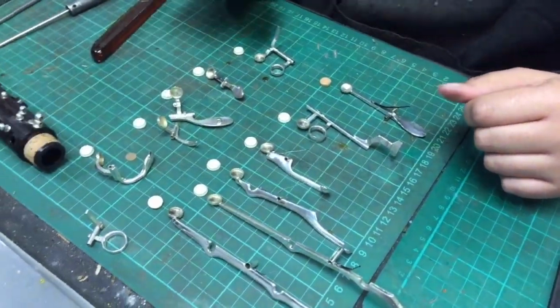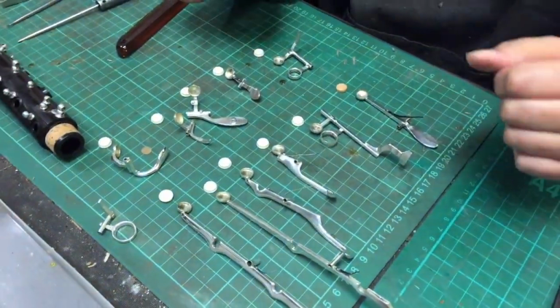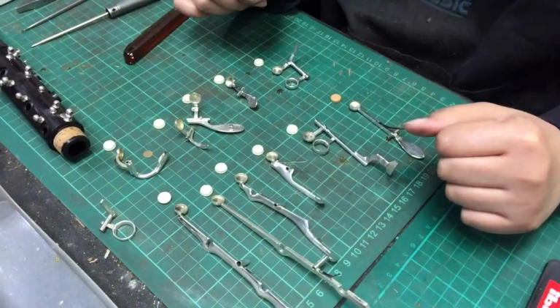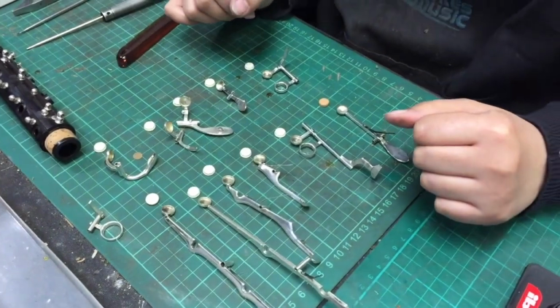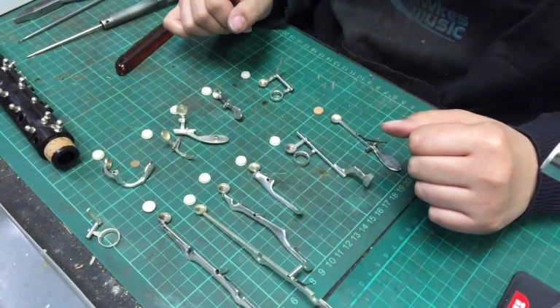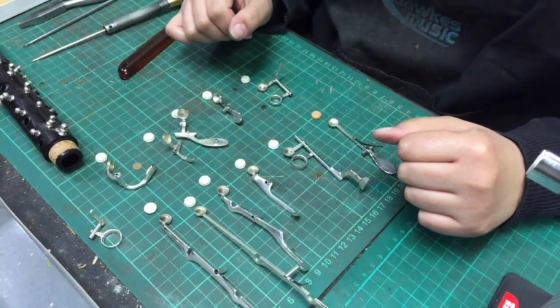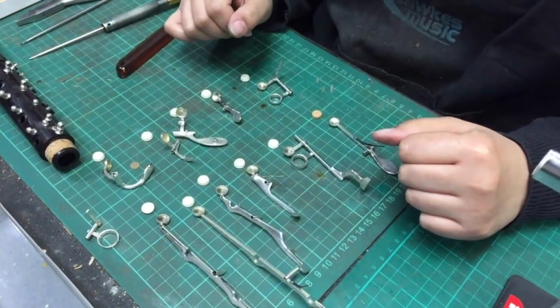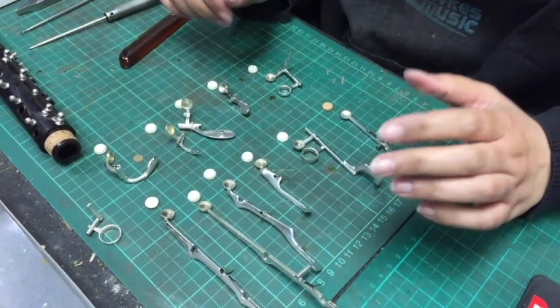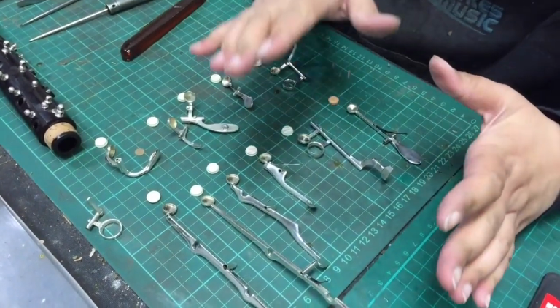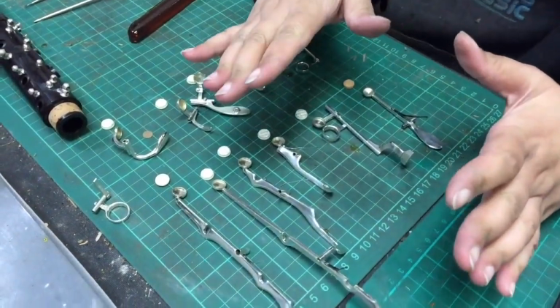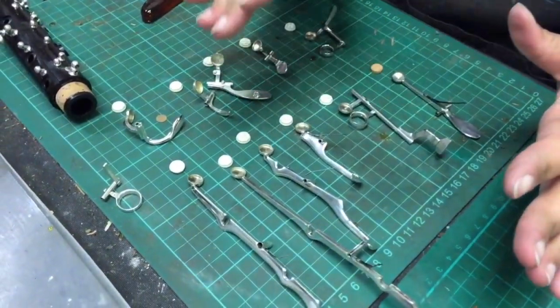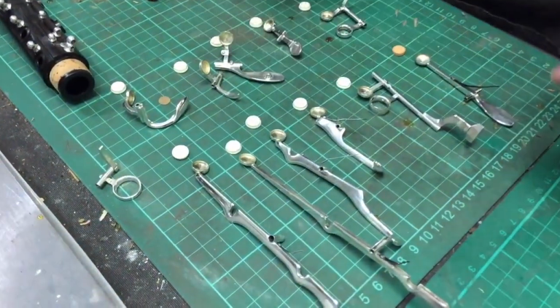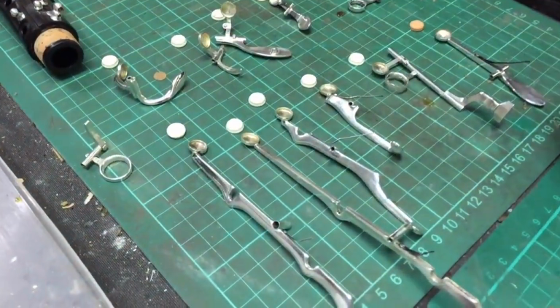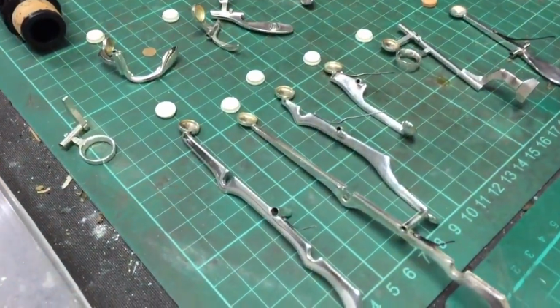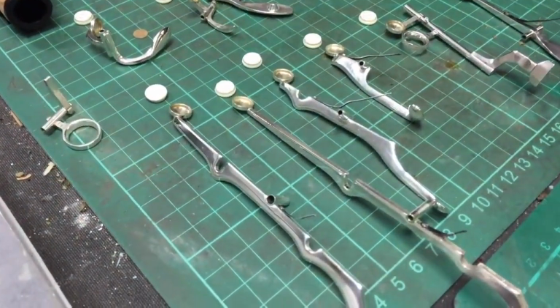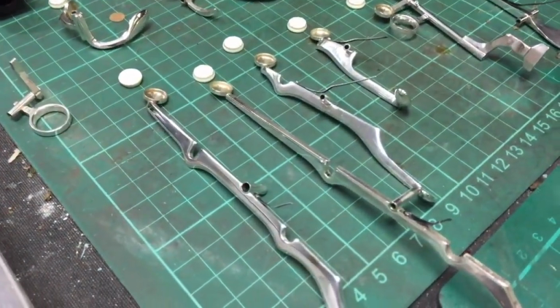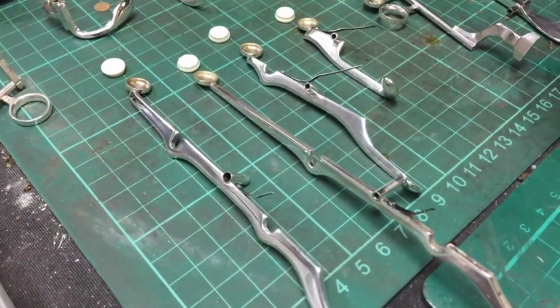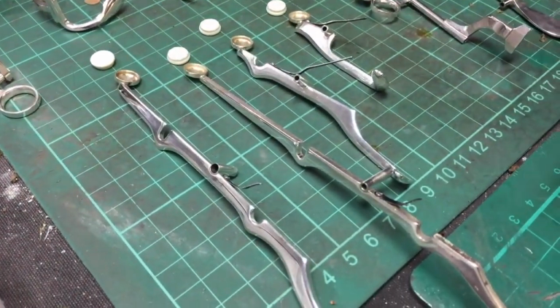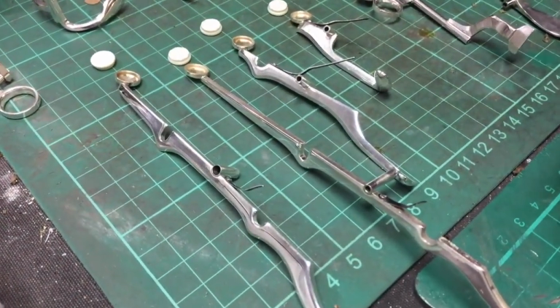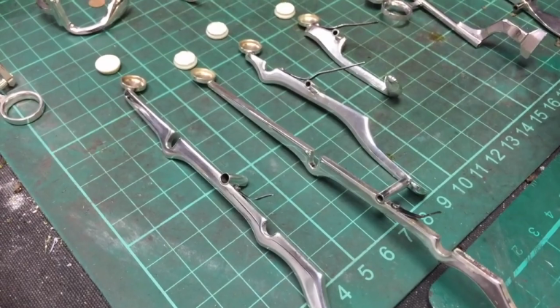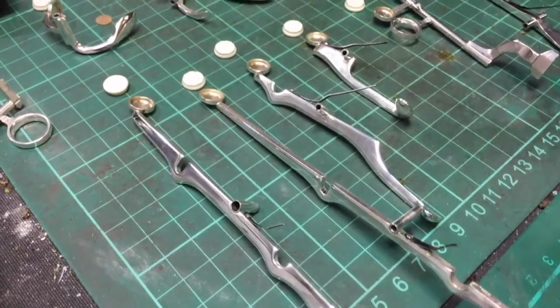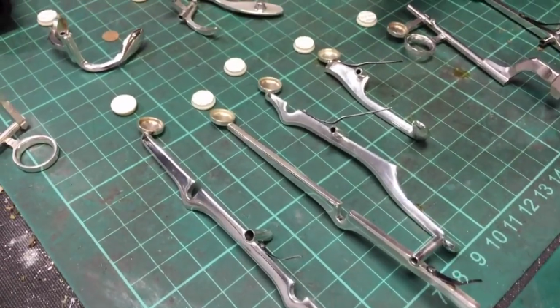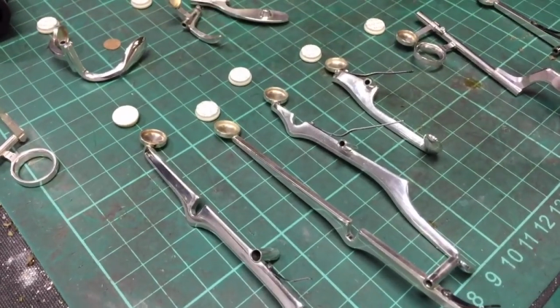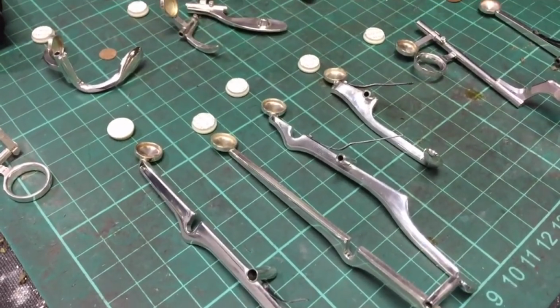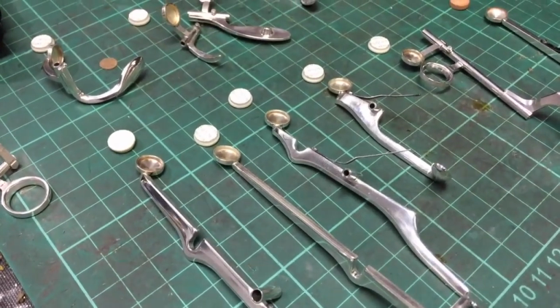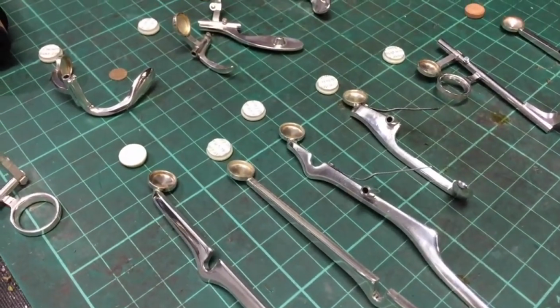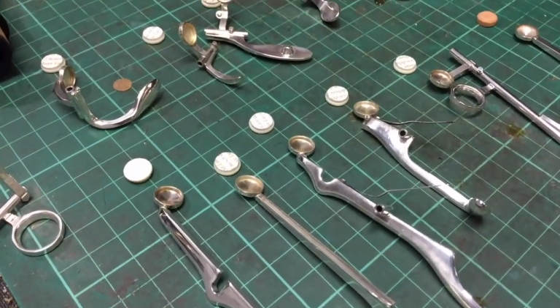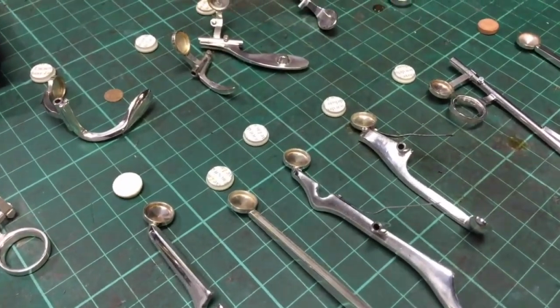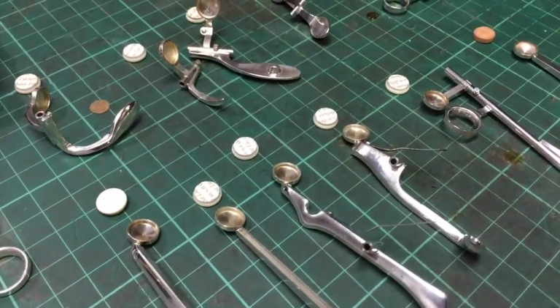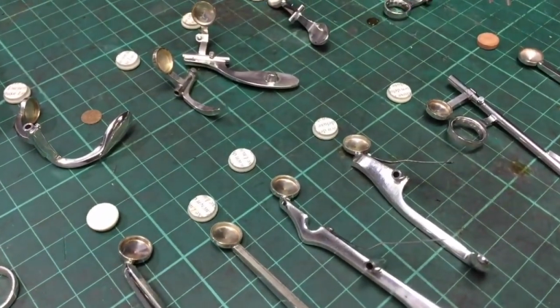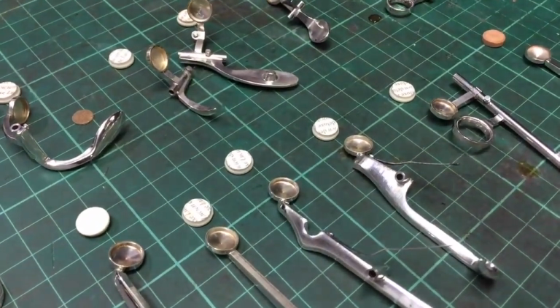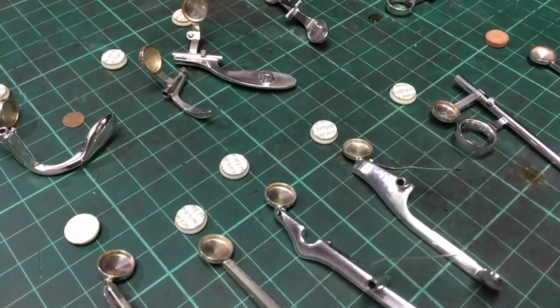Whereabouts are we up to now? I've polished the keywork already, removed the old corks and the old pads, and we're ready to put the new ones in.